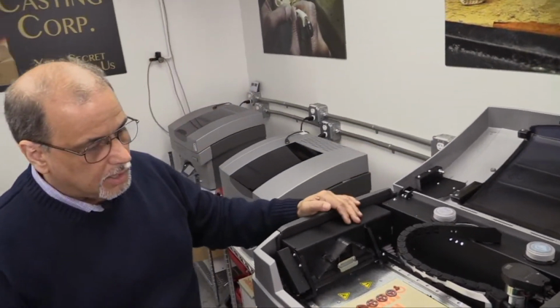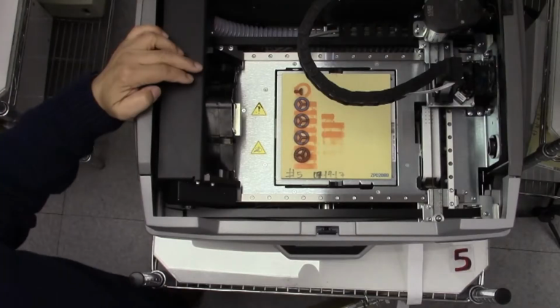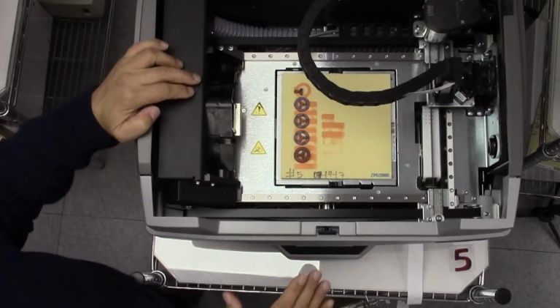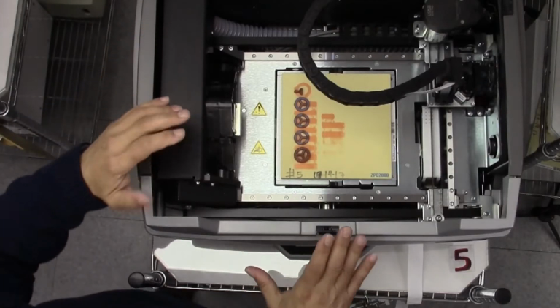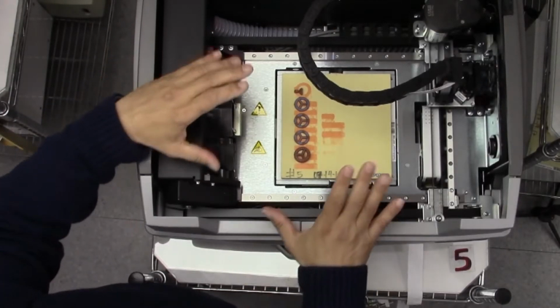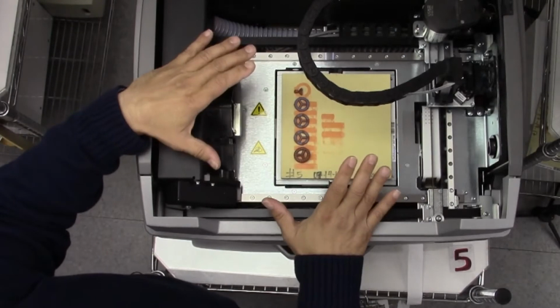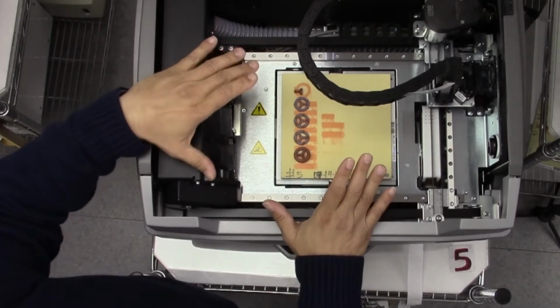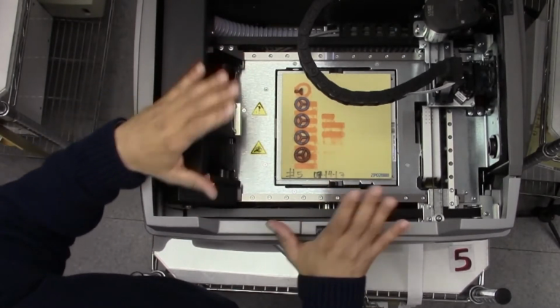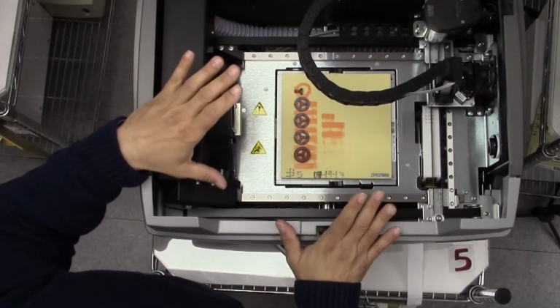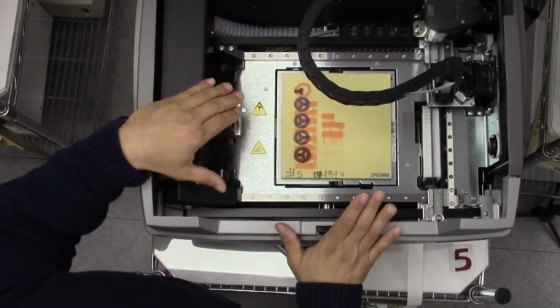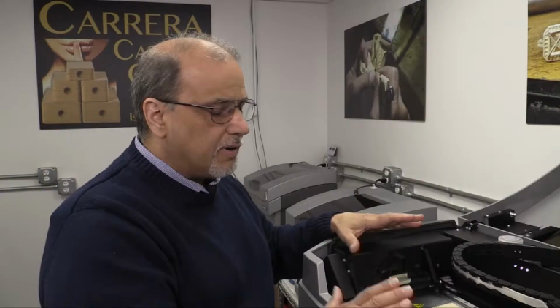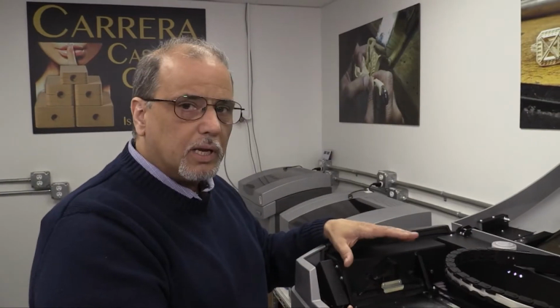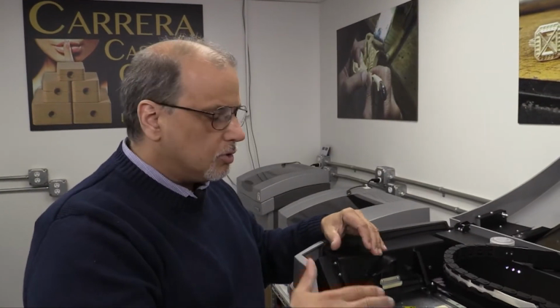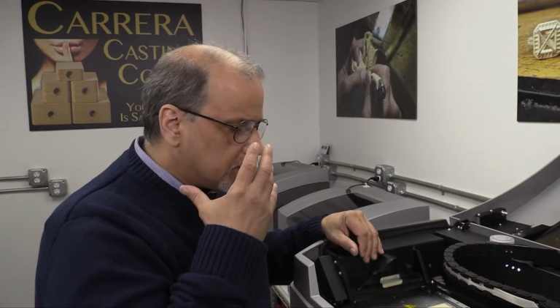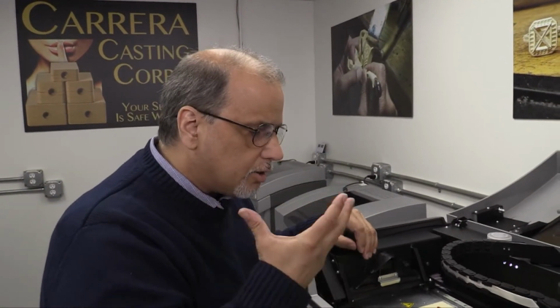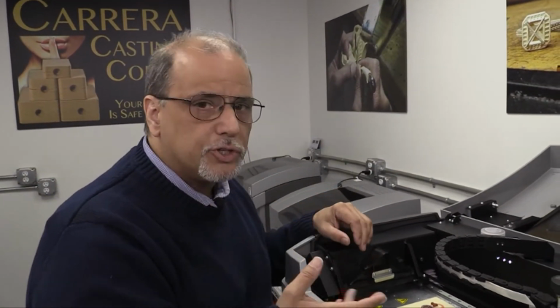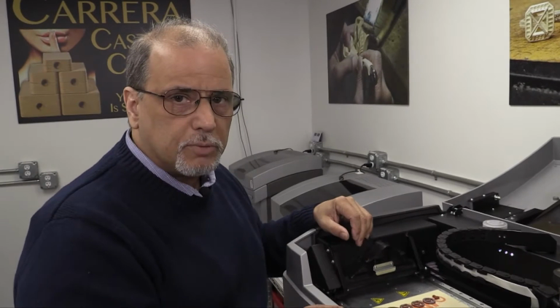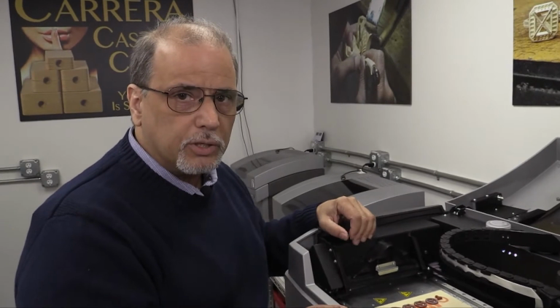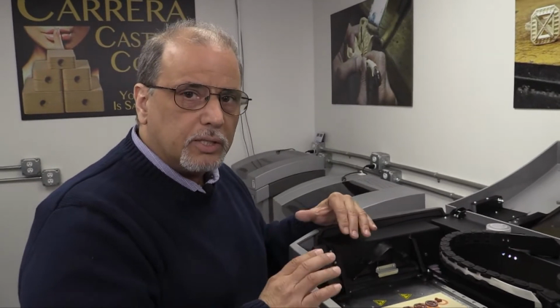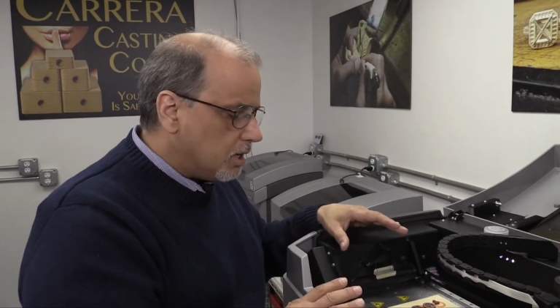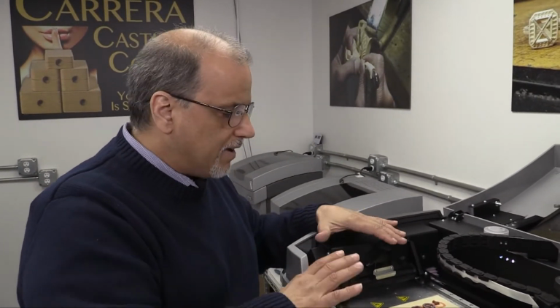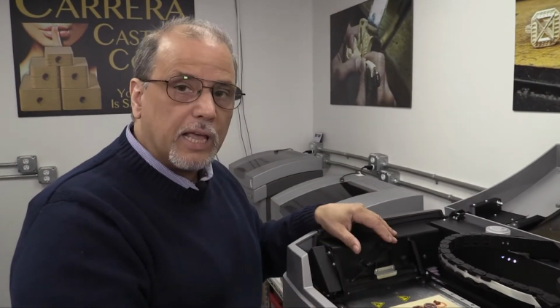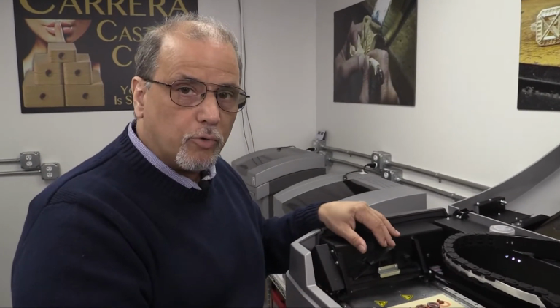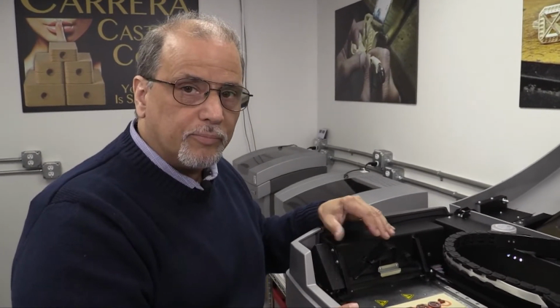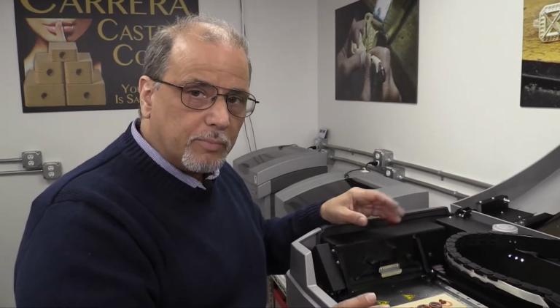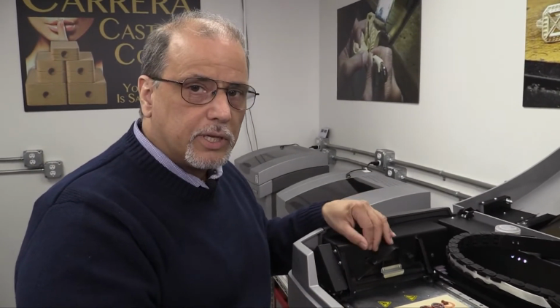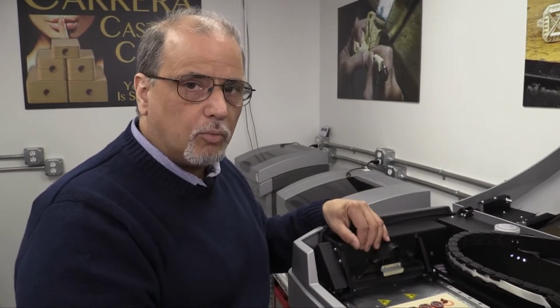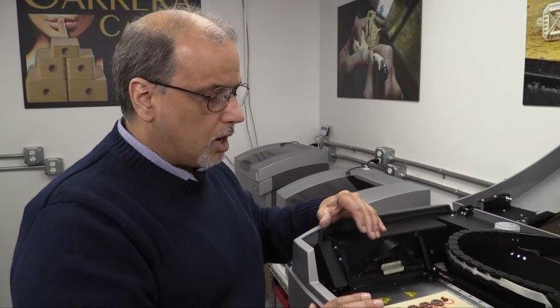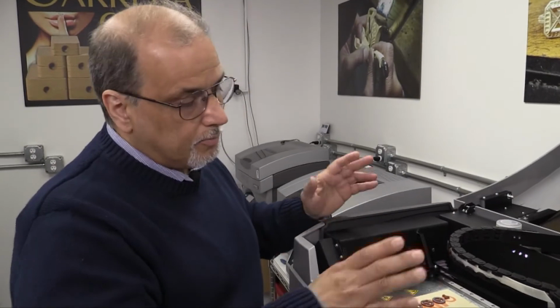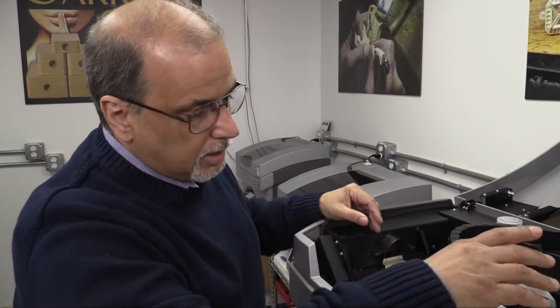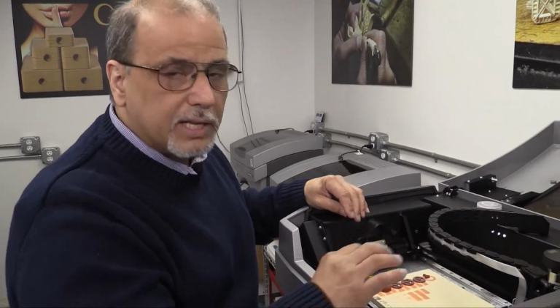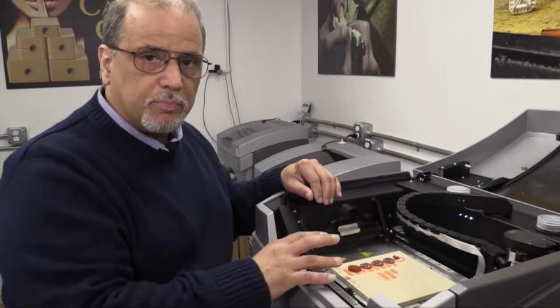Now most of the time everybody just takes the plate out — you should not do that. In the very beginning you should do just a general visual inspection to see if anything has gone wrong. Some of the things that can go wrong are that the jets have spit.